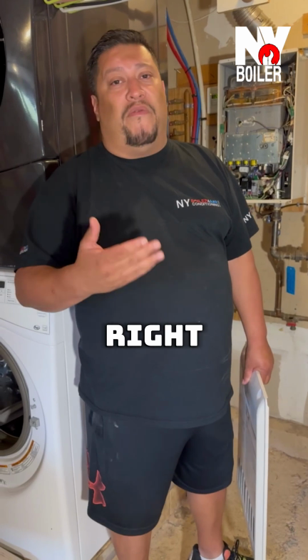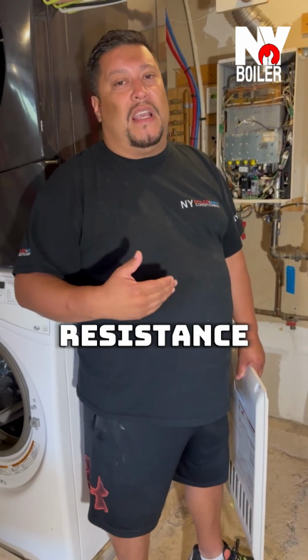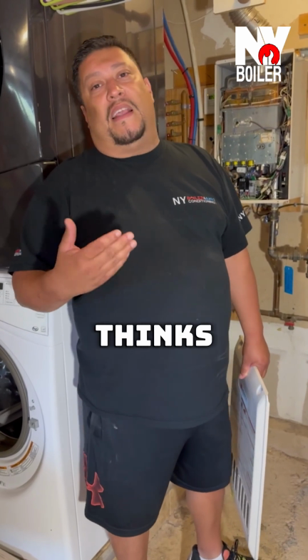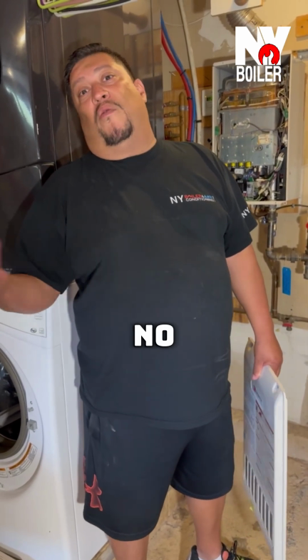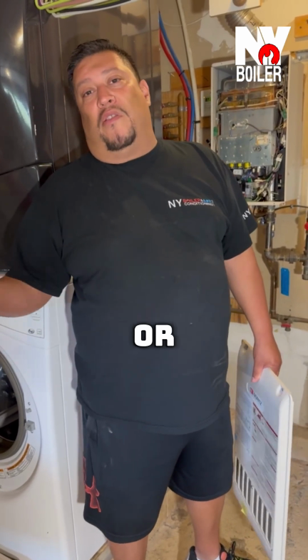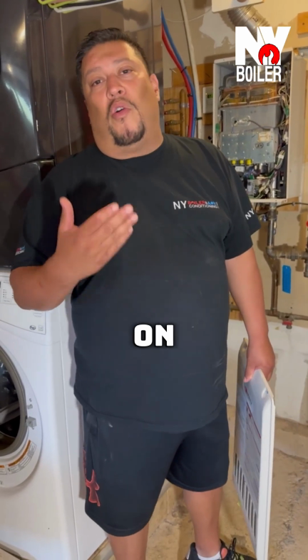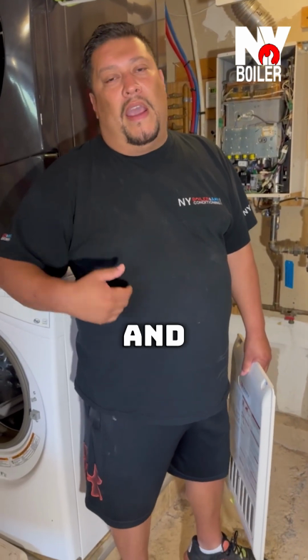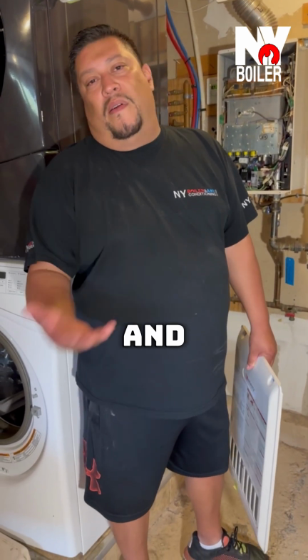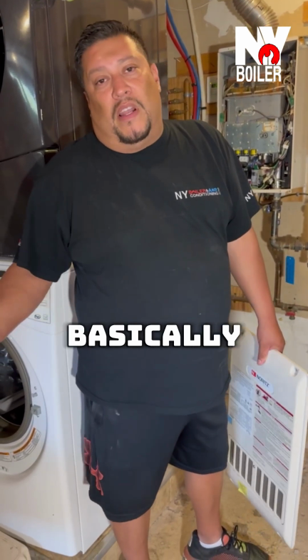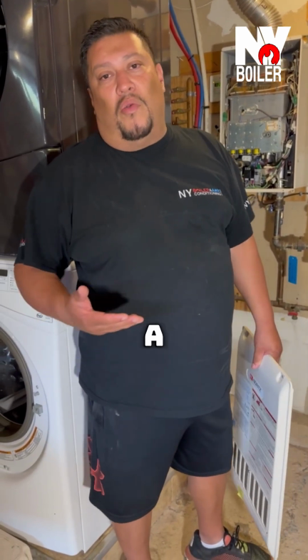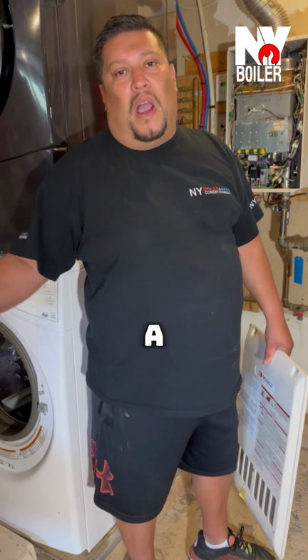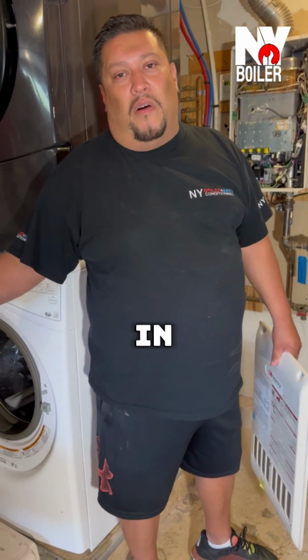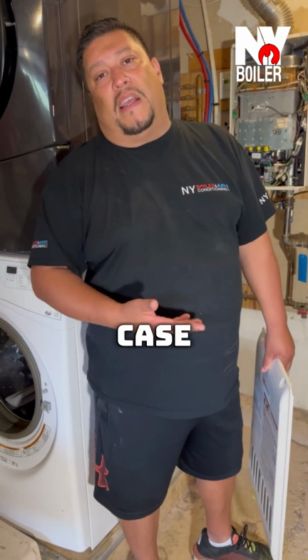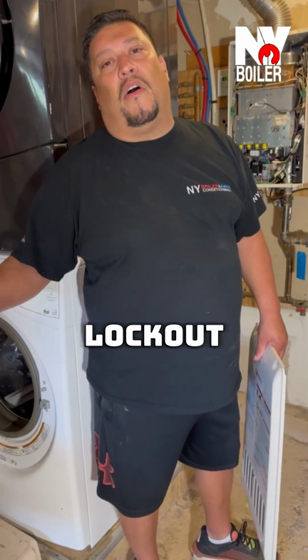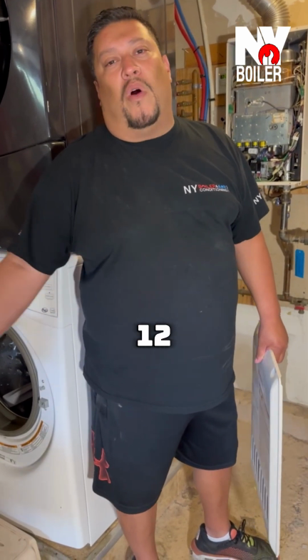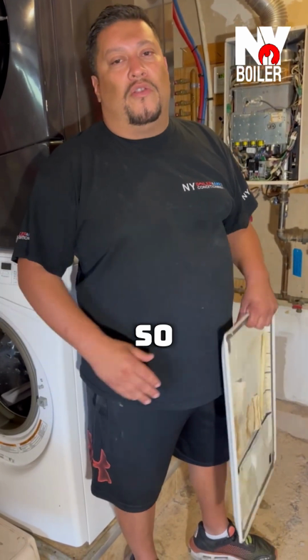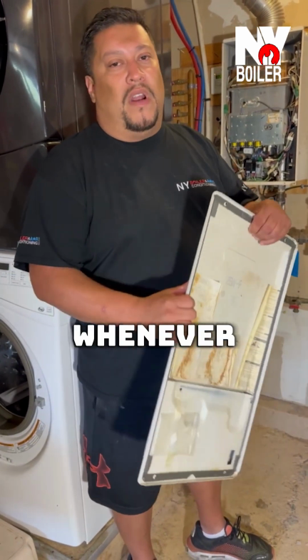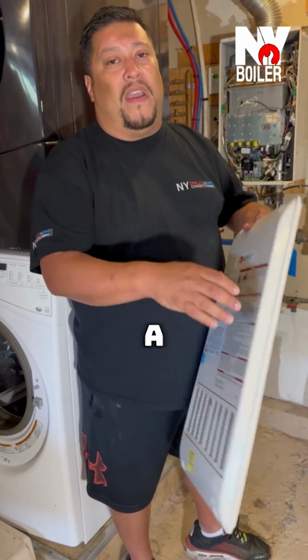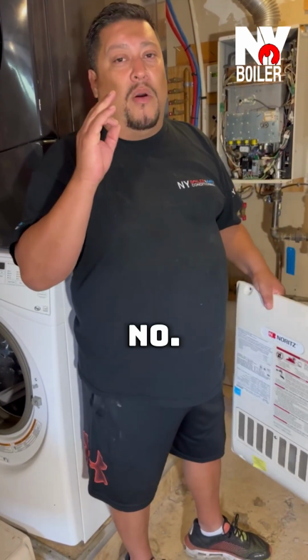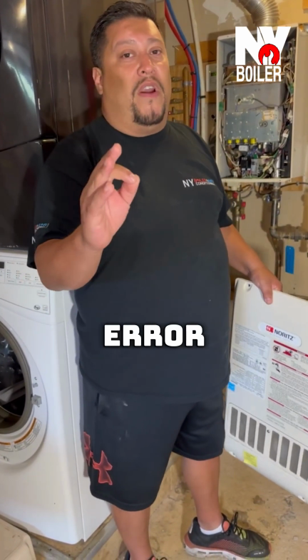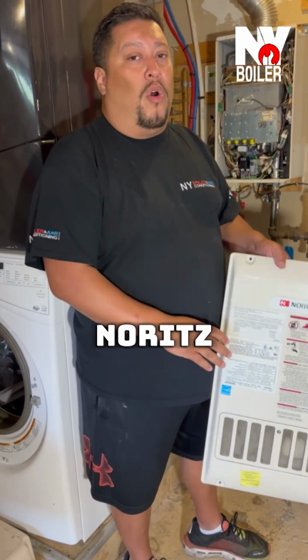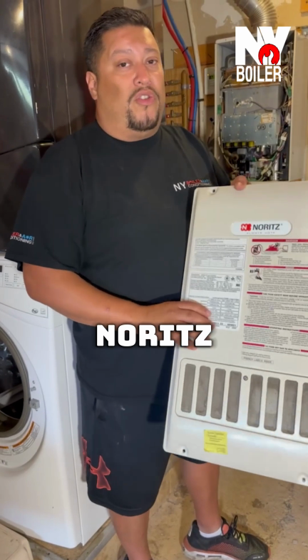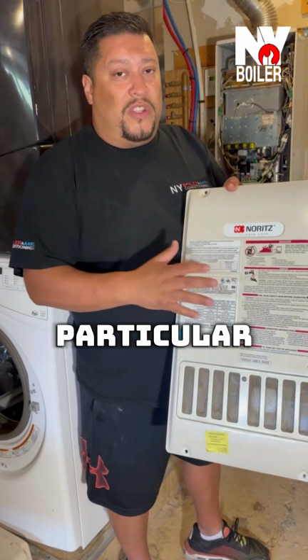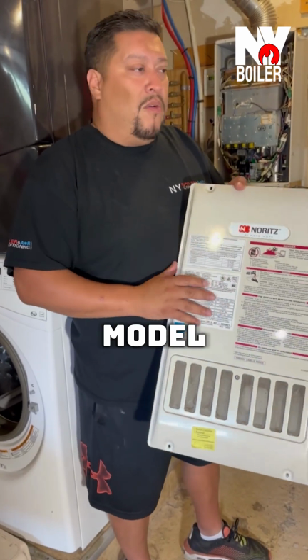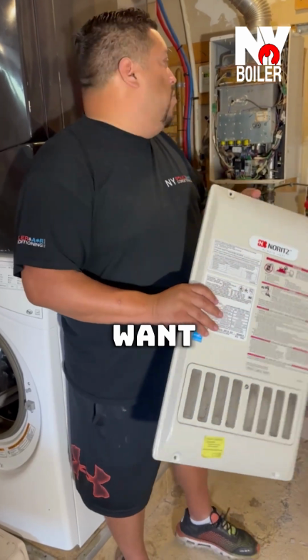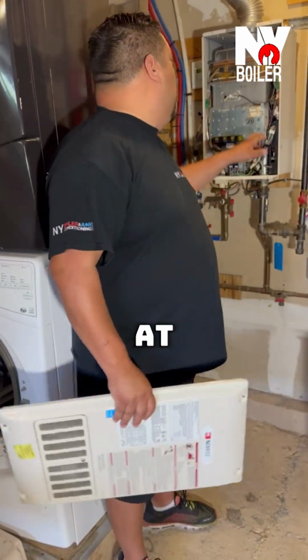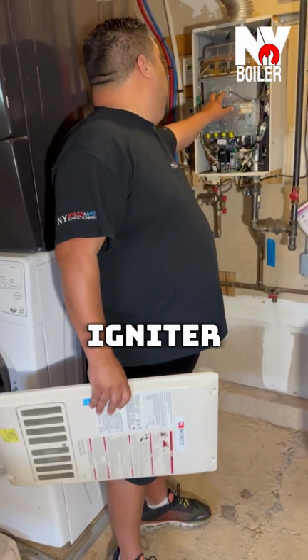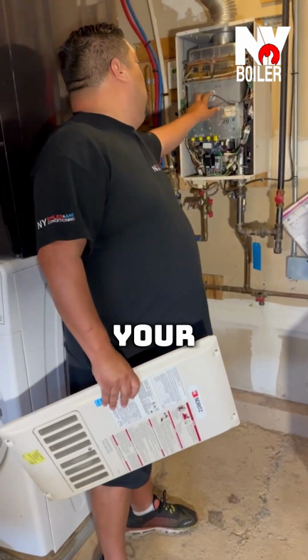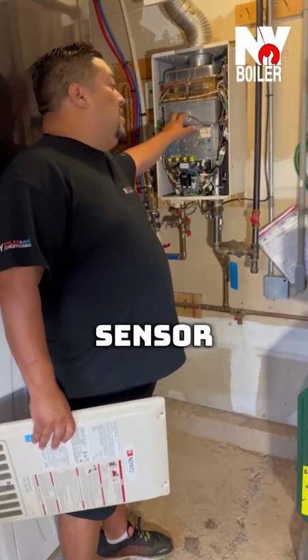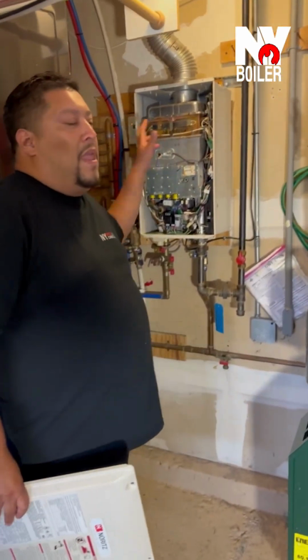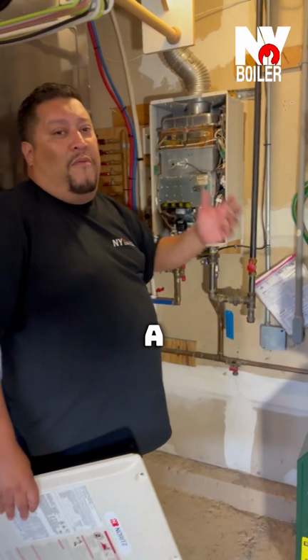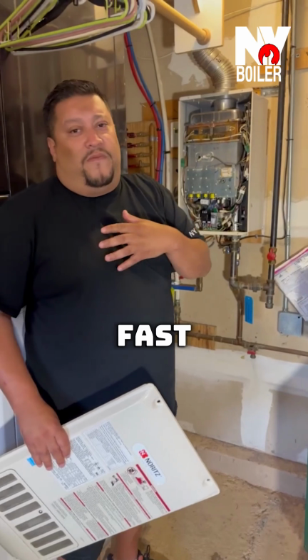The computer can't pick up the right resistance, so it thinks there's no fire or something's going on, and it goes into a lockout — in this case lockout number 12. So whenever you have a number 12 error code on this particular model, you want to start looking at your igniter and your flame rod sensor.